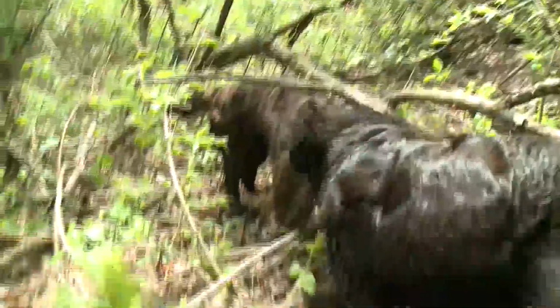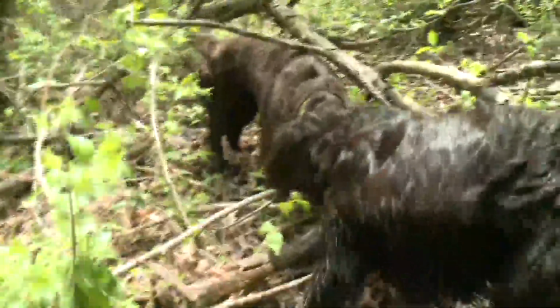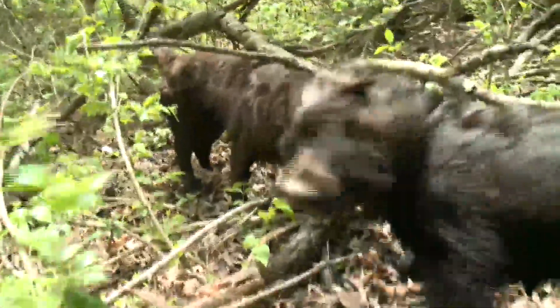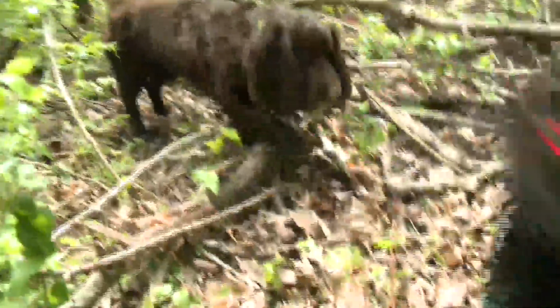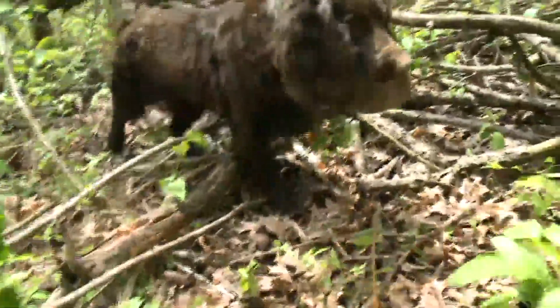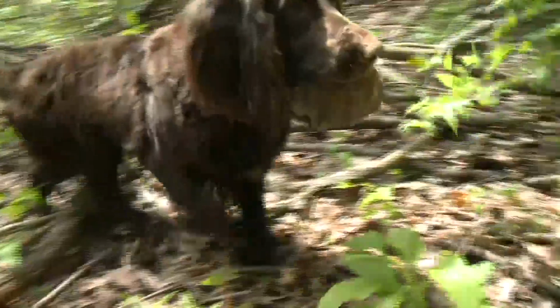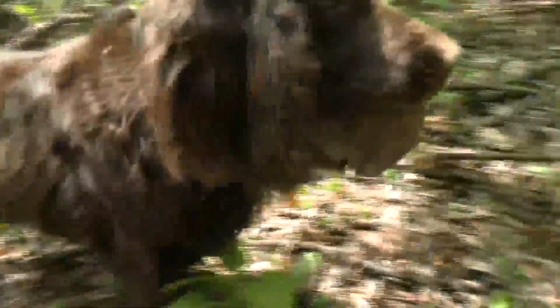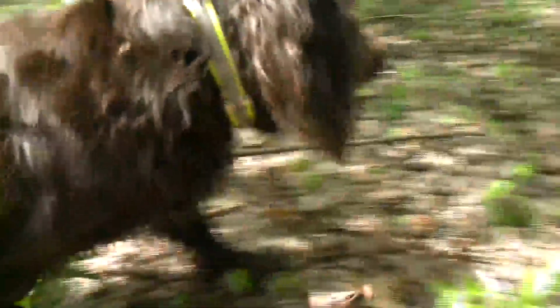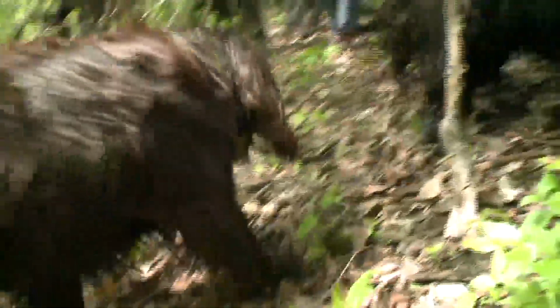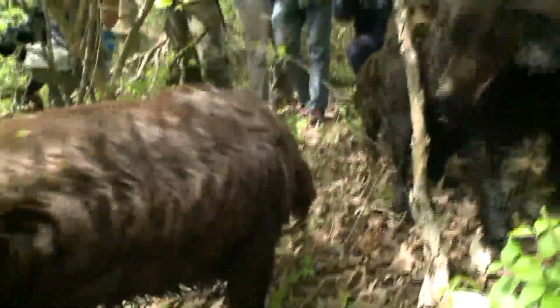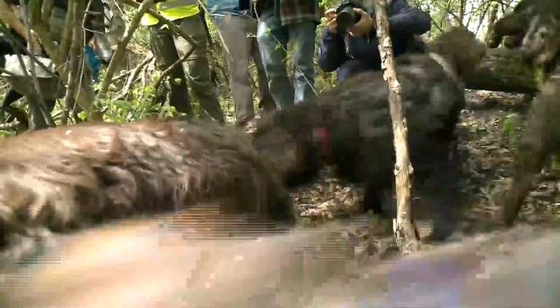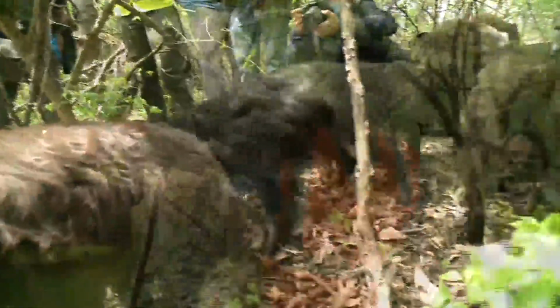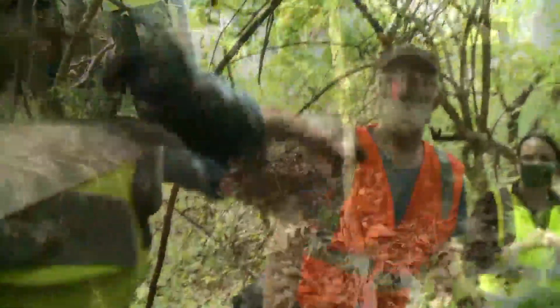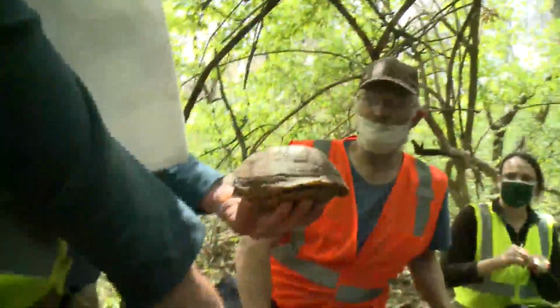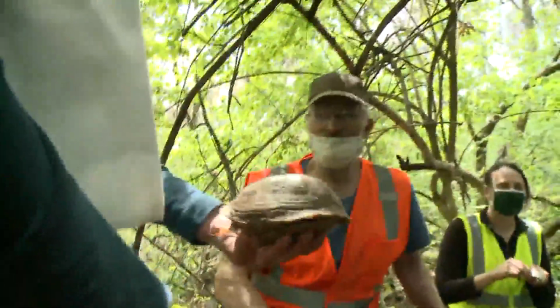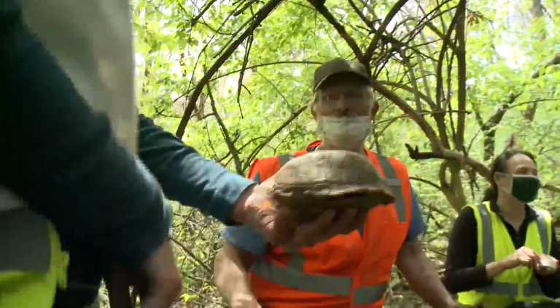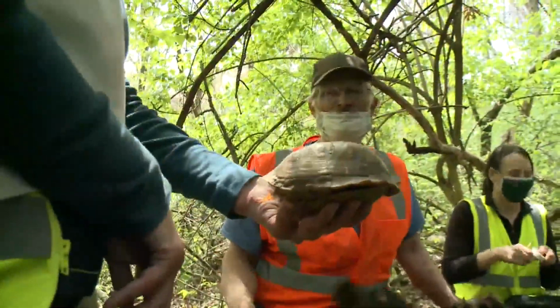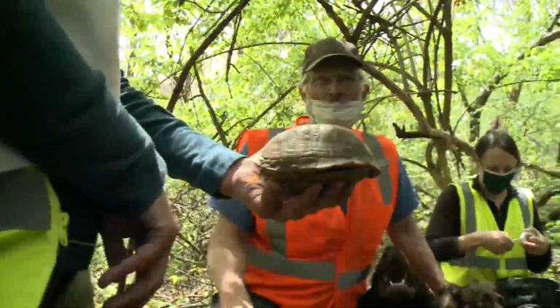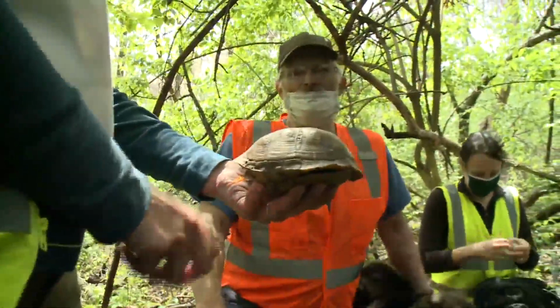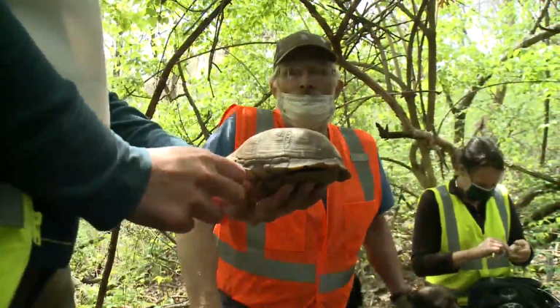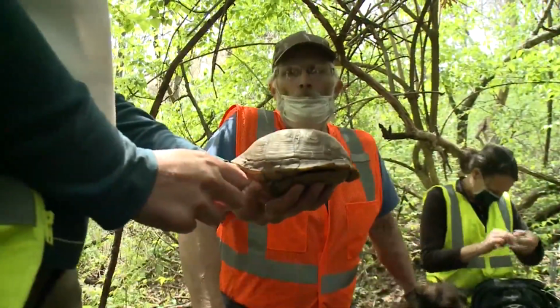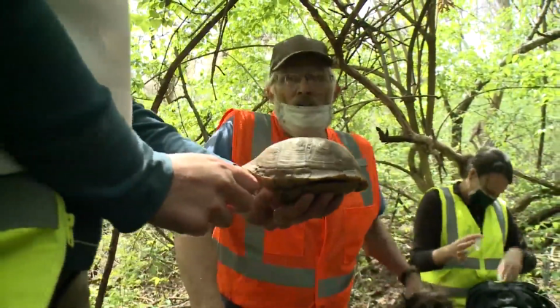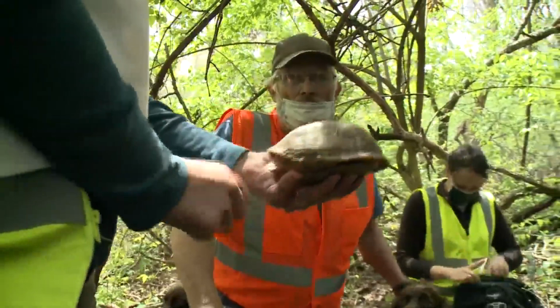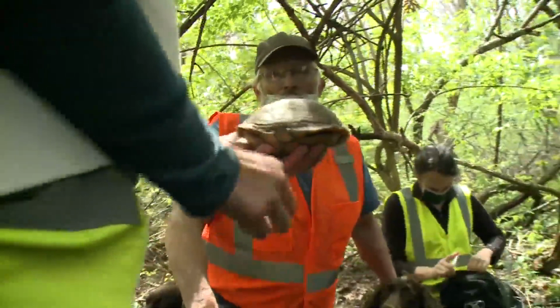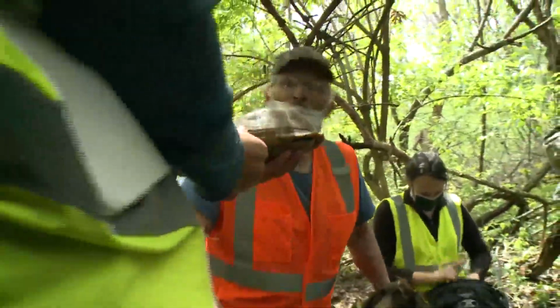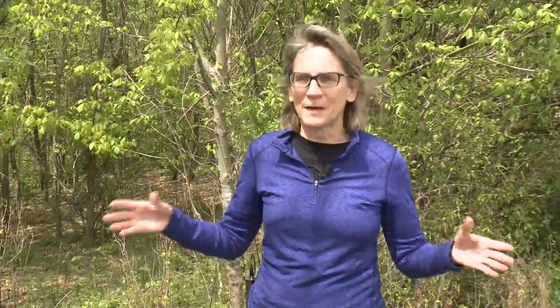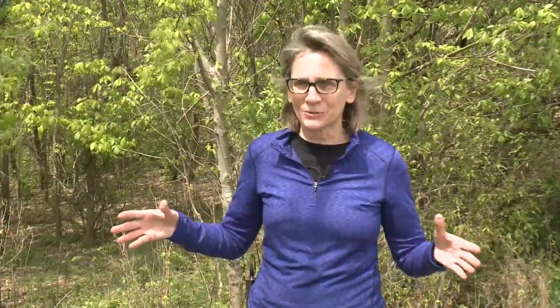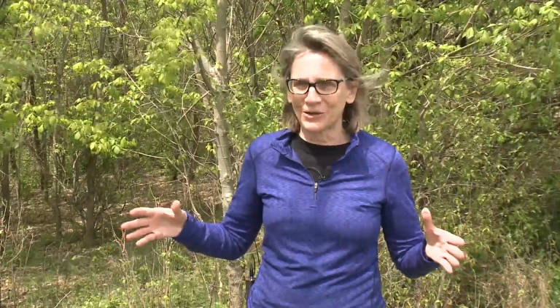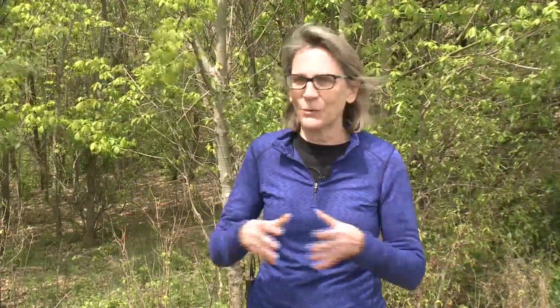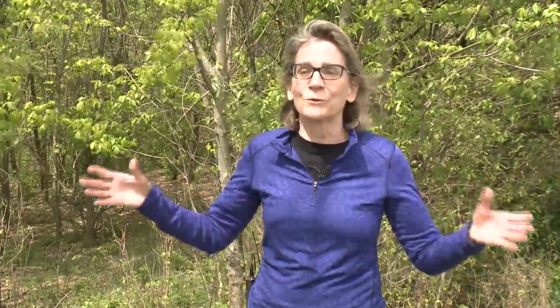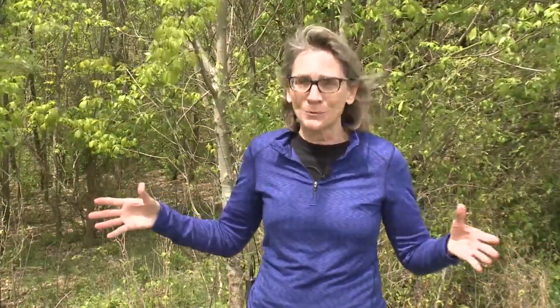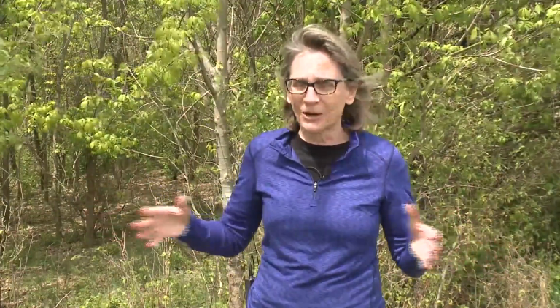It's part of a larger box turtle health study we've been doing for the last nine years in Missouri, and now we're doing it here at Wild Care Park to understand where the box turtles are and where their homes are.